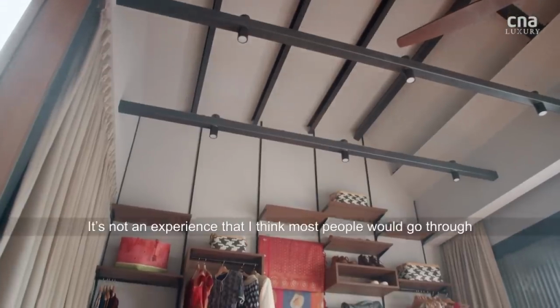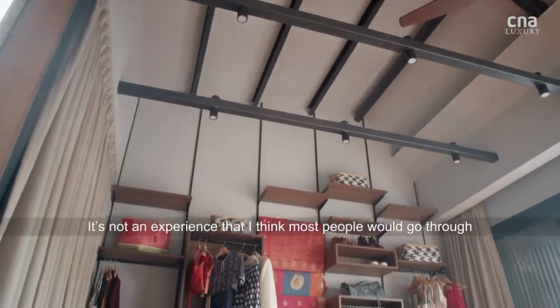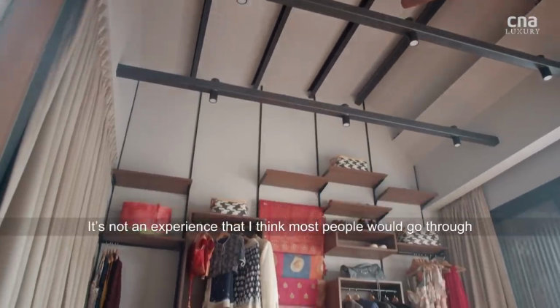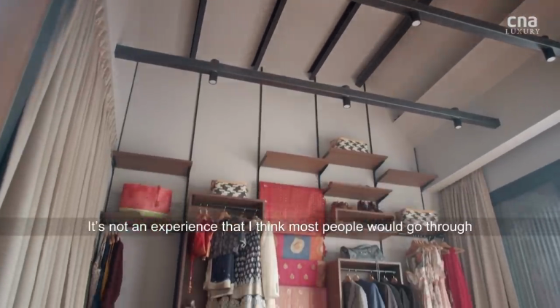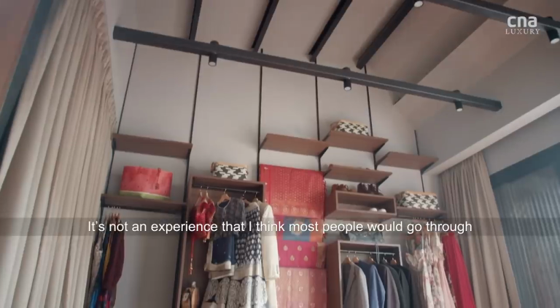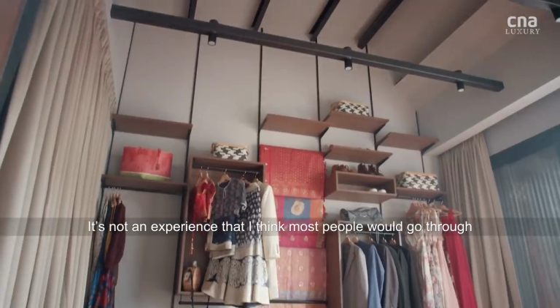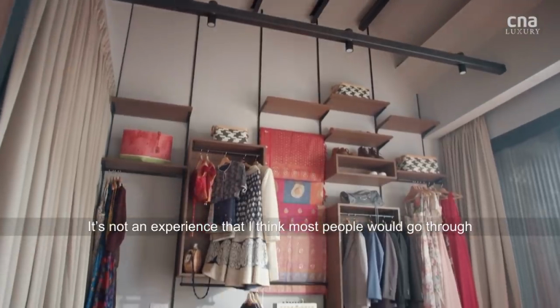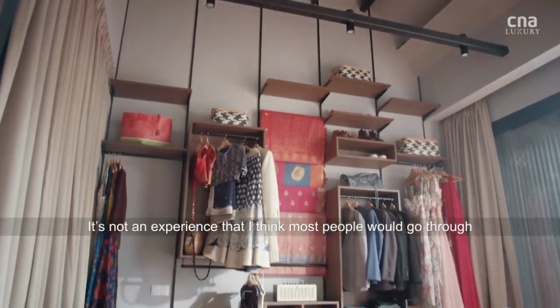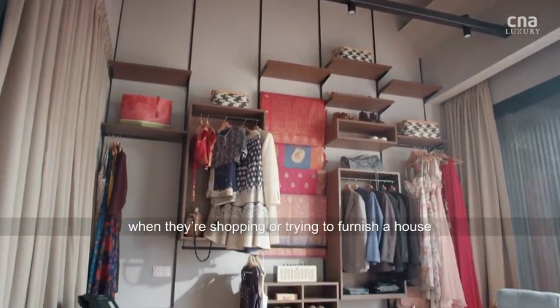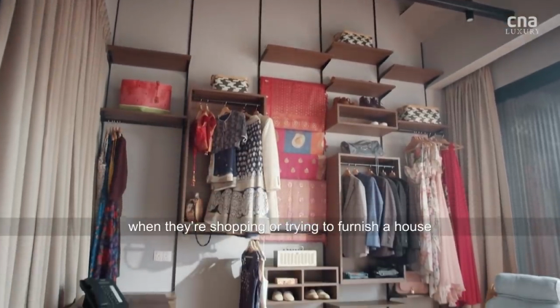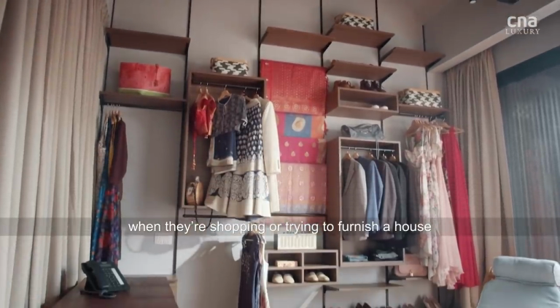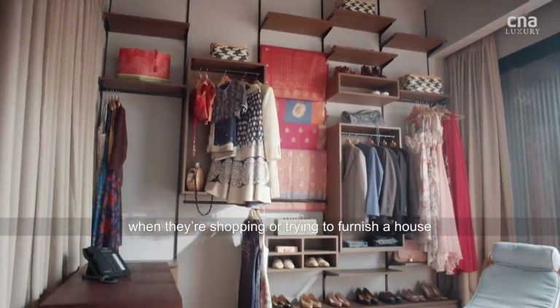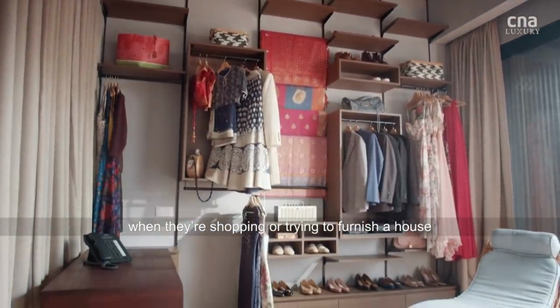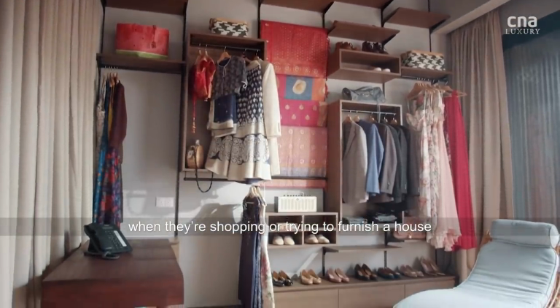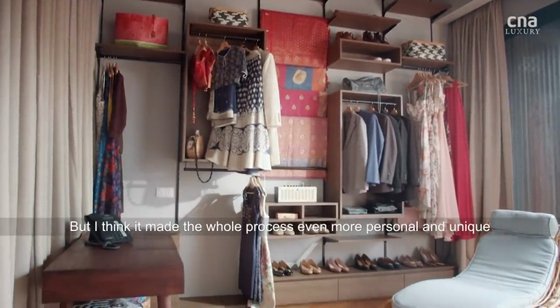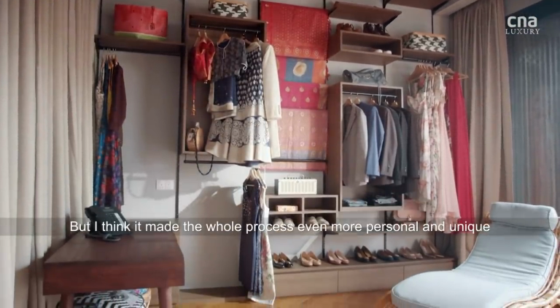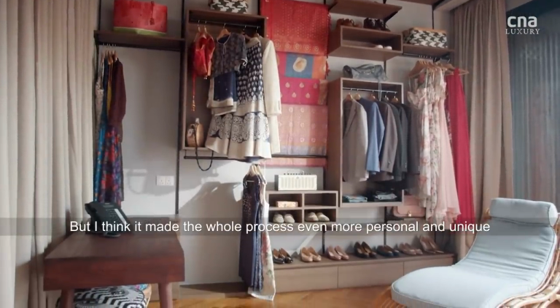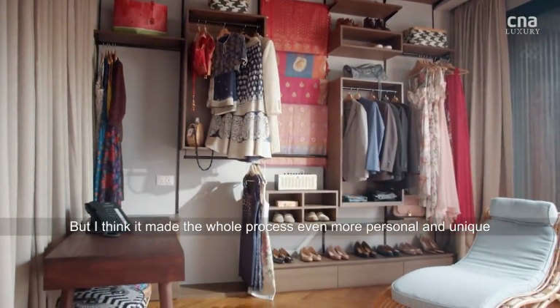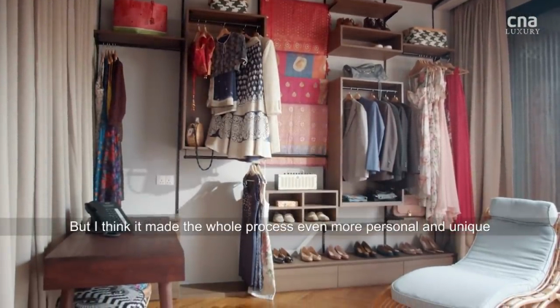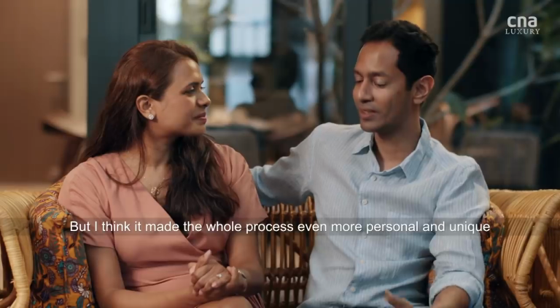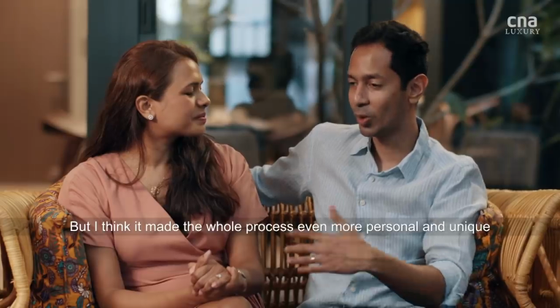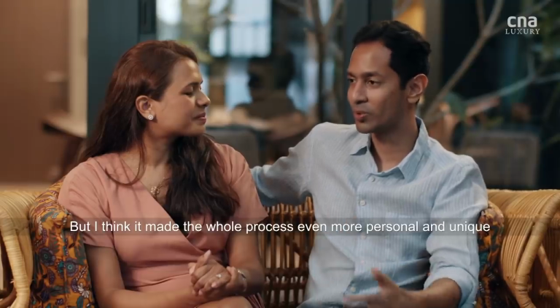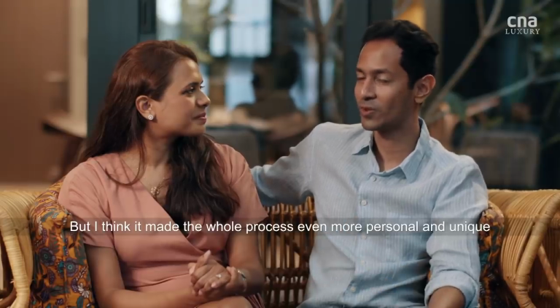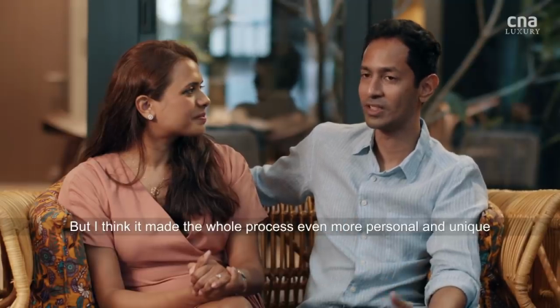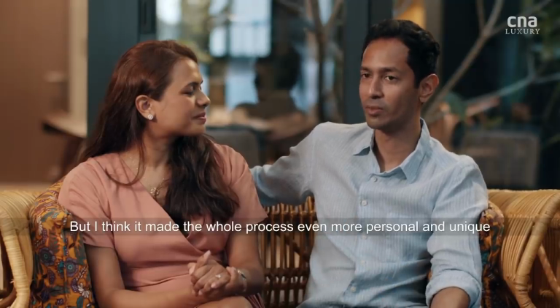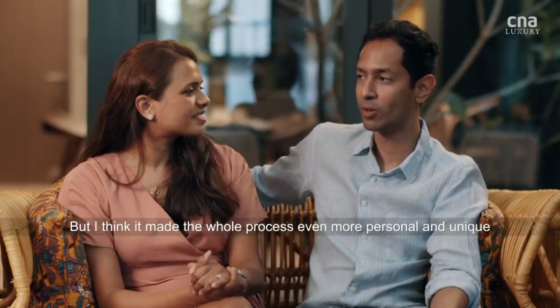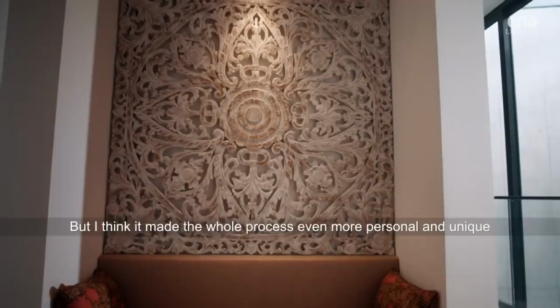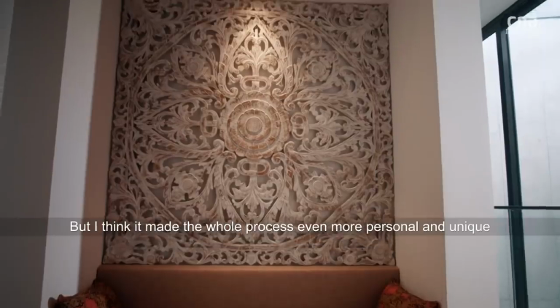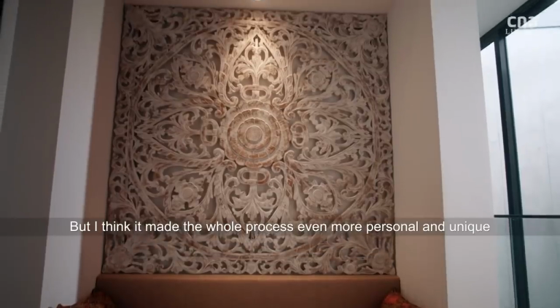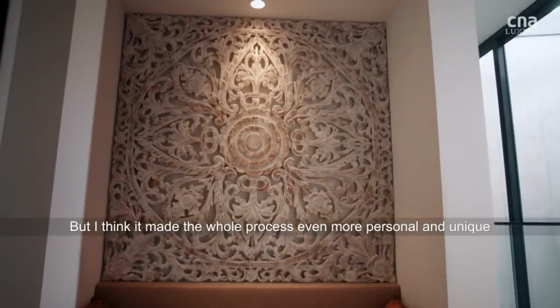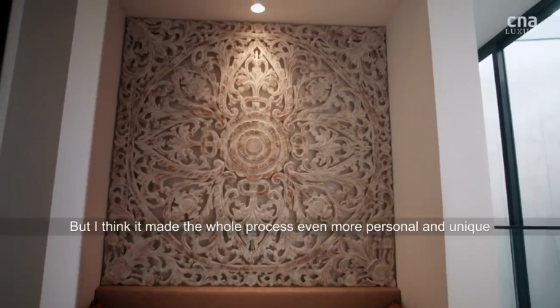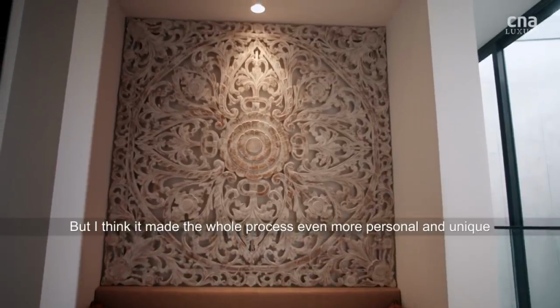It's not an experience that I think most people go through when they're shopping or trying to furnish a house, but I think it just made the whole process for us even more personal and unique.